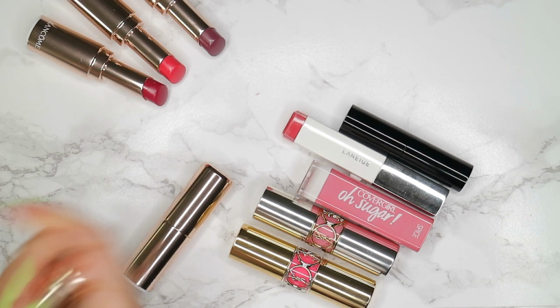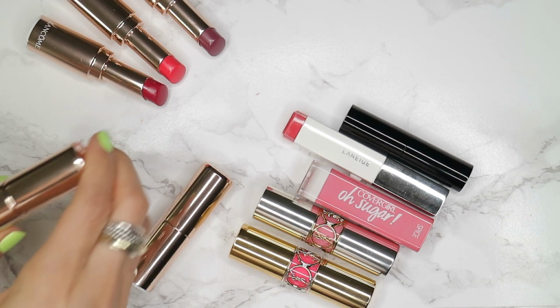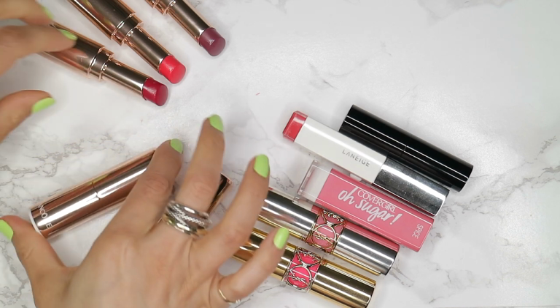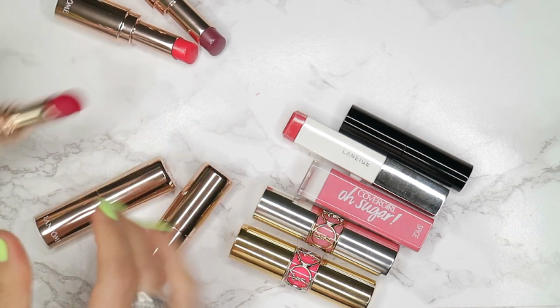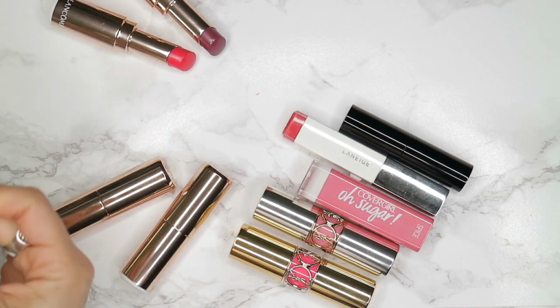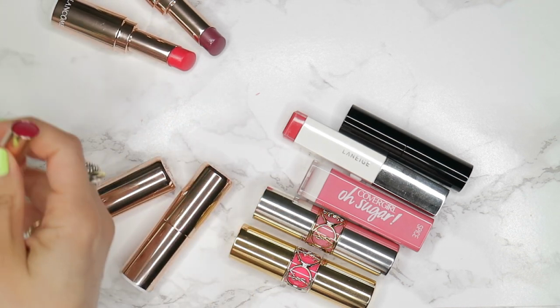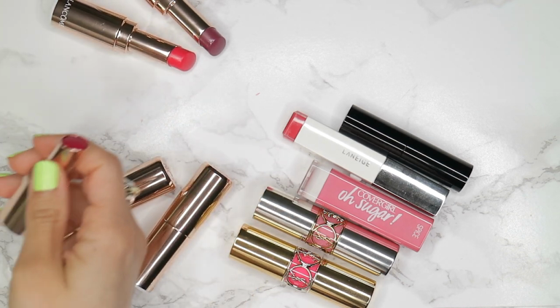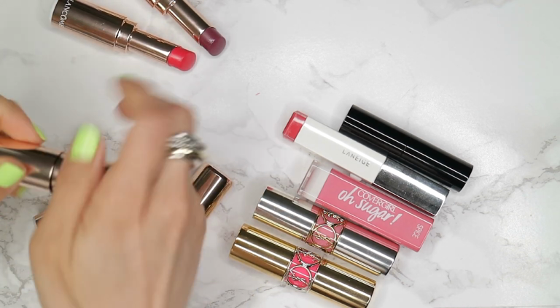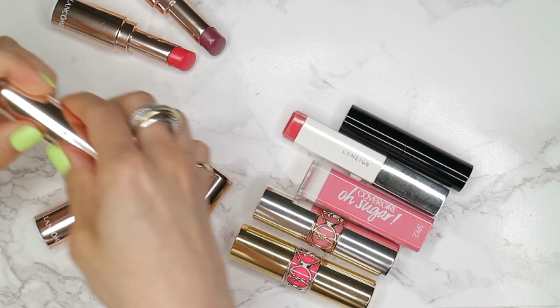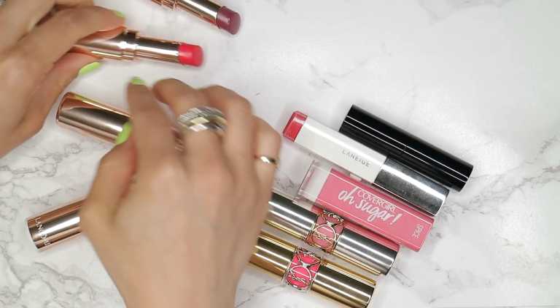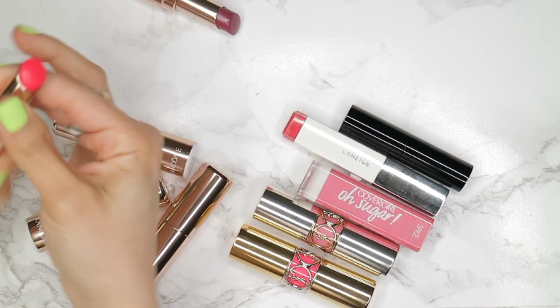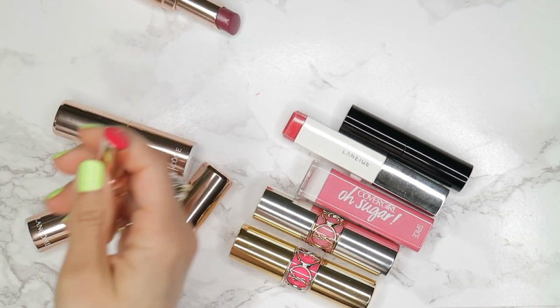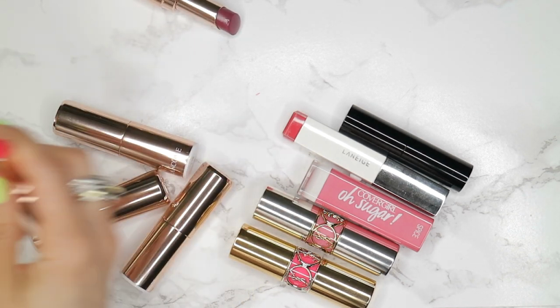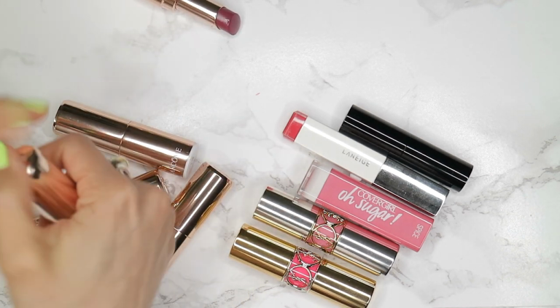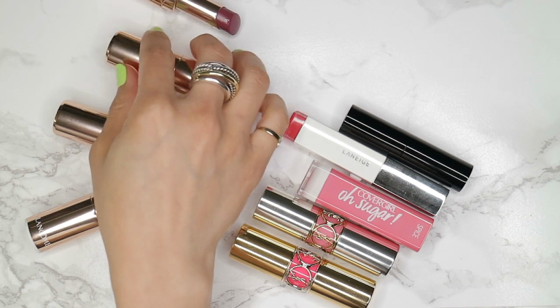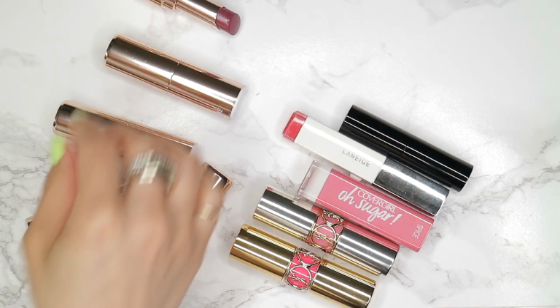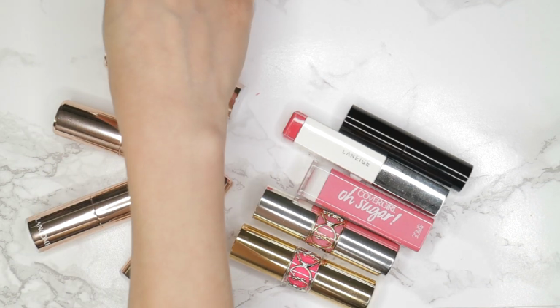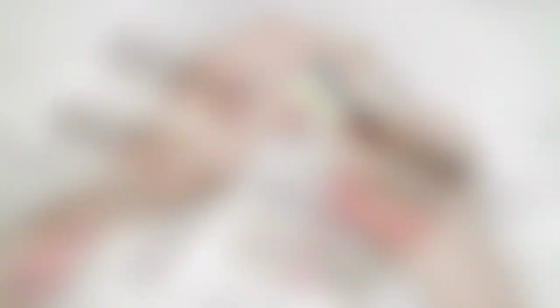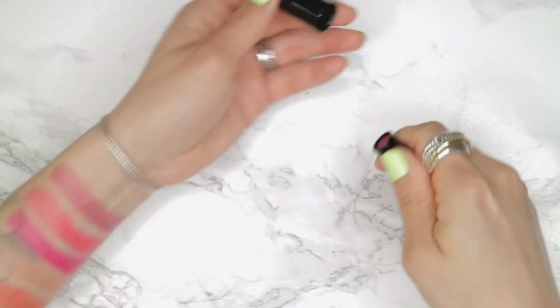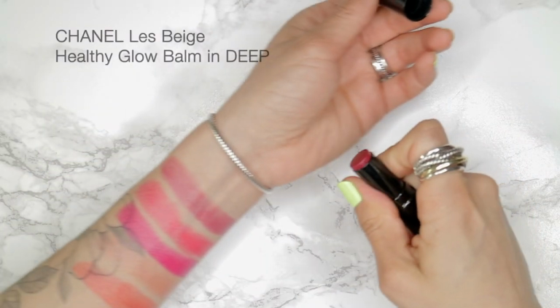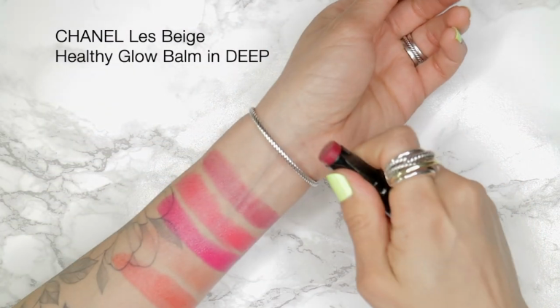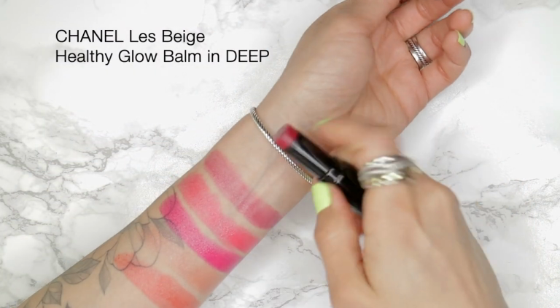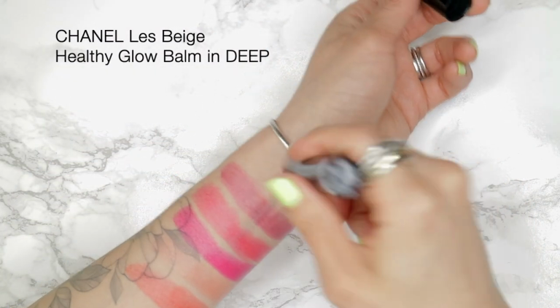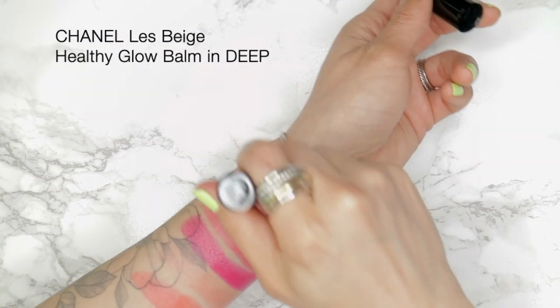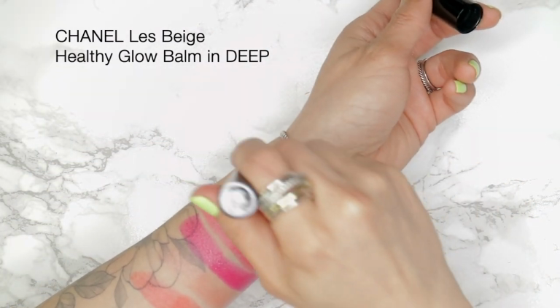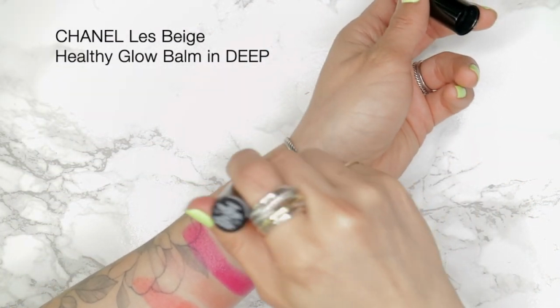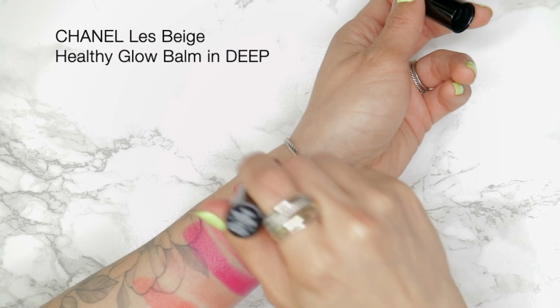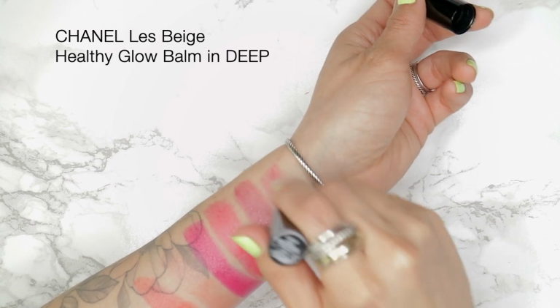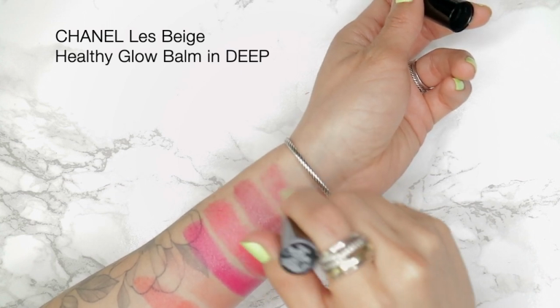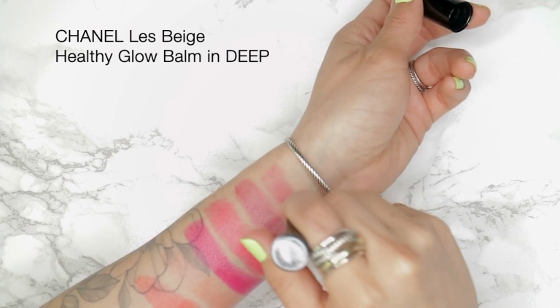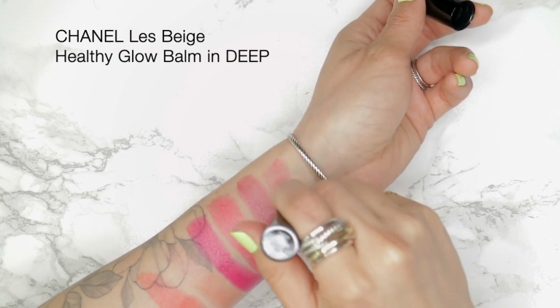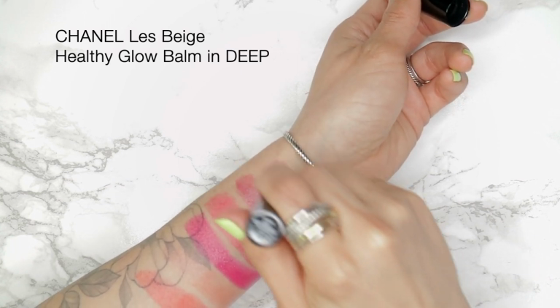Now I just want to do some quick swatches and side-by-side comparisons to some lipsticks that I already have in my collection. The first one that I have is by Chanel — it is the Le Beige Healthy Glow Balm in Deep, and it is a berry tone.